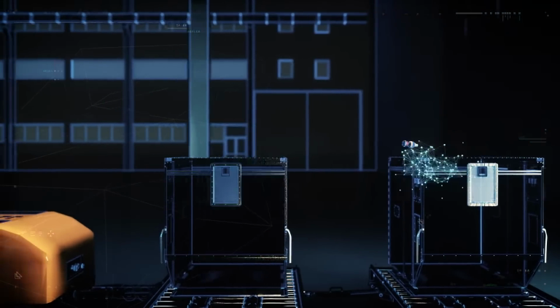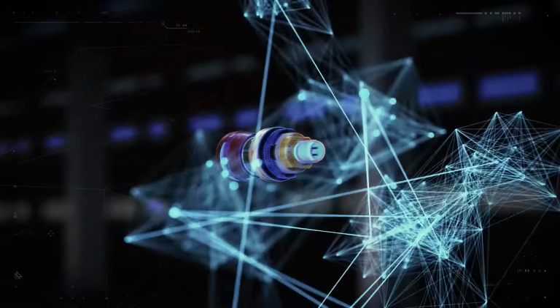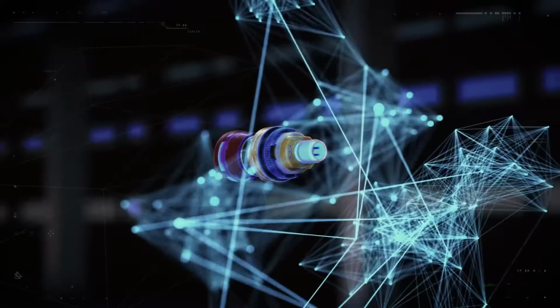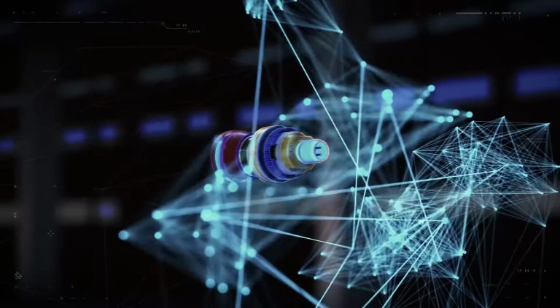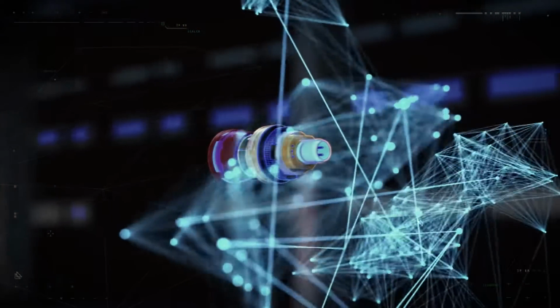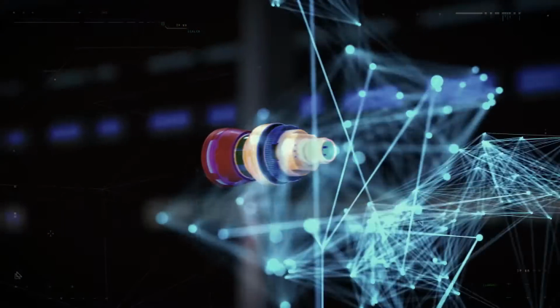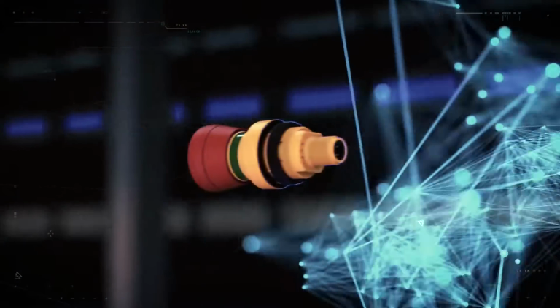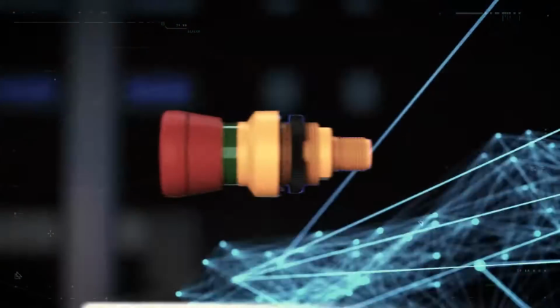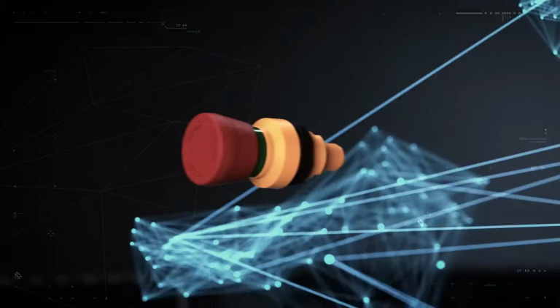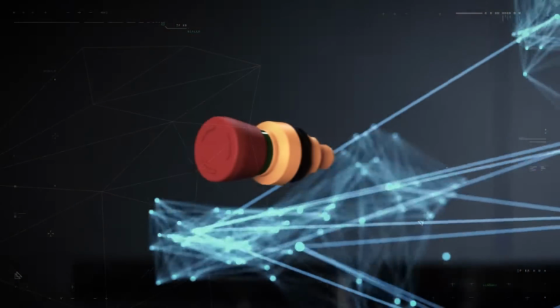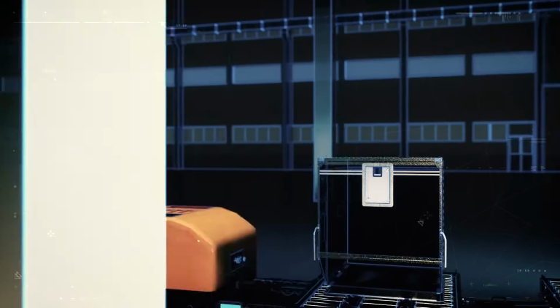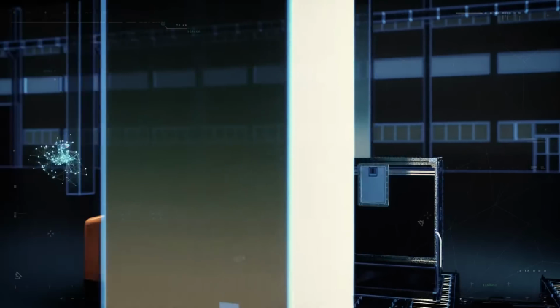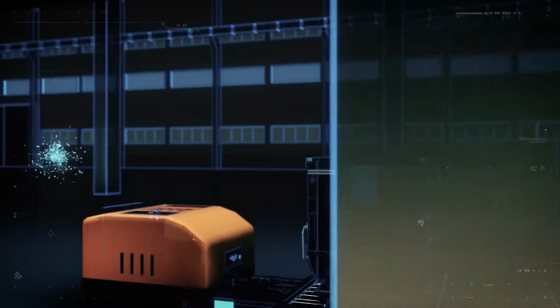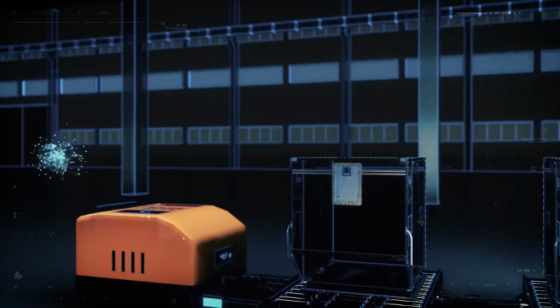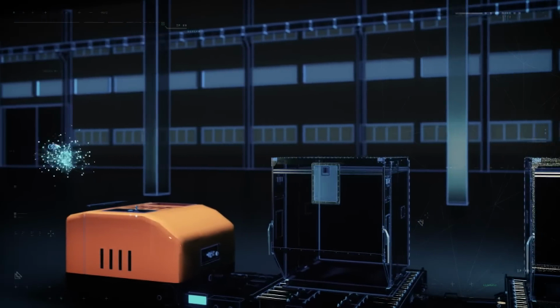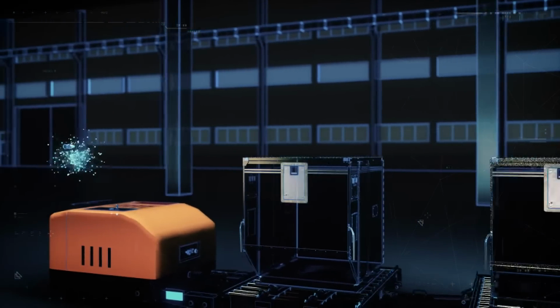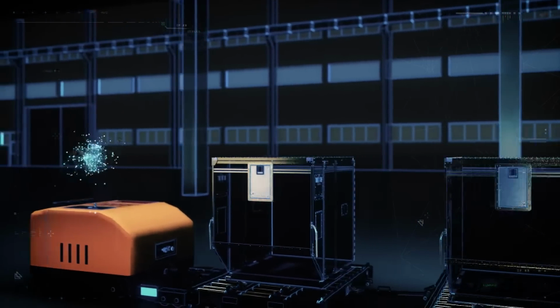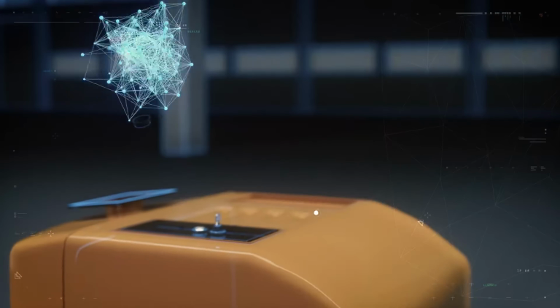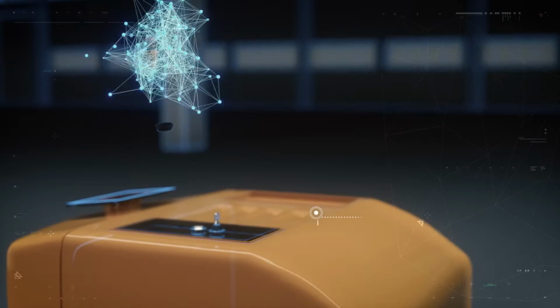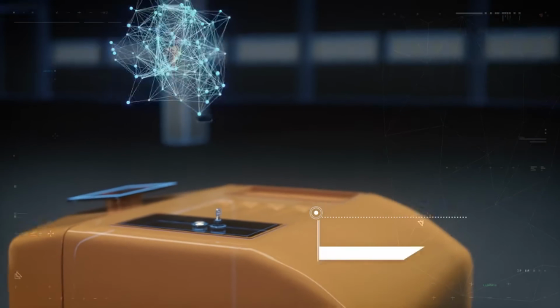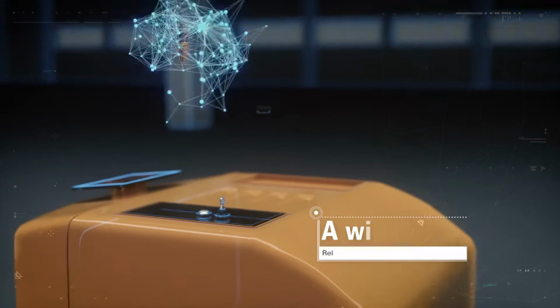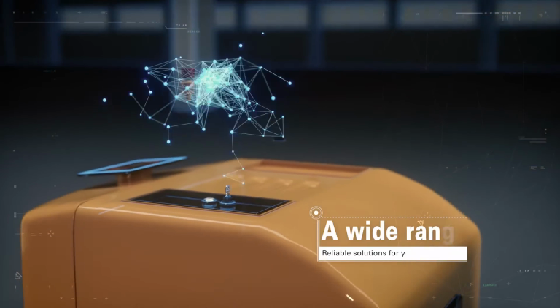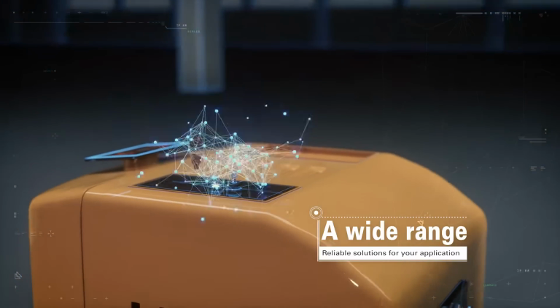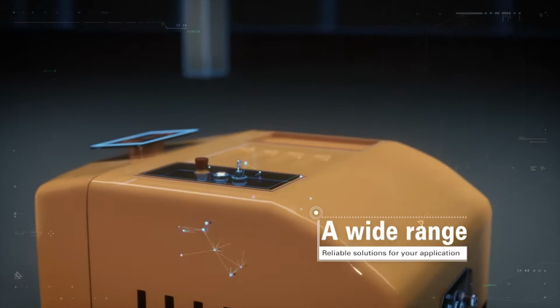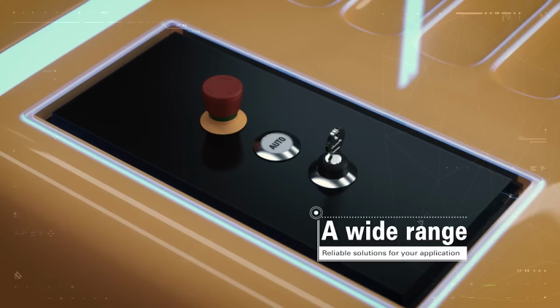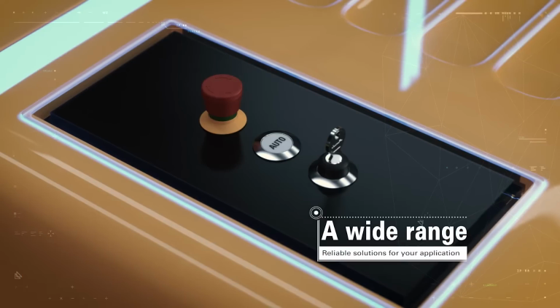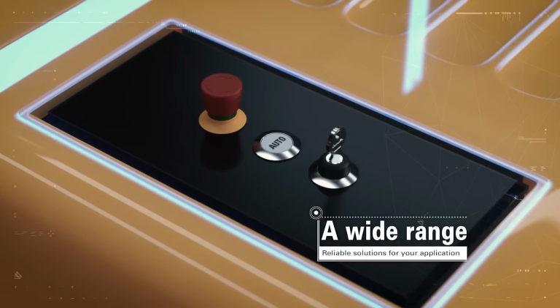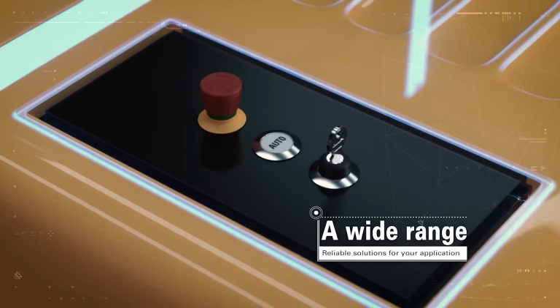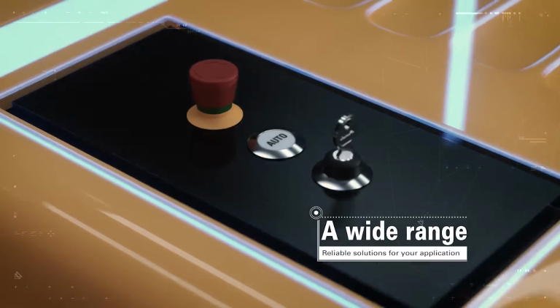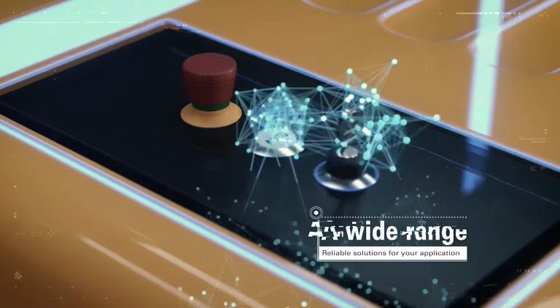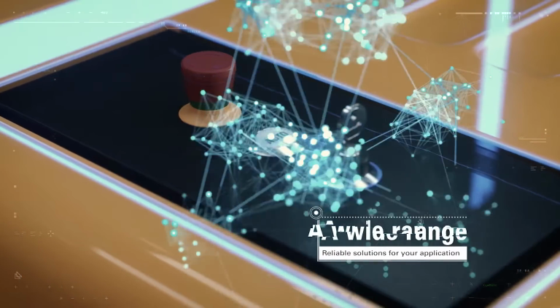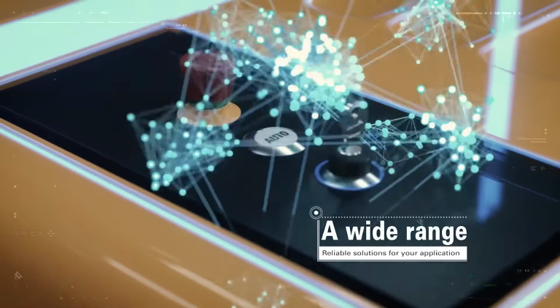Both assembly and operation are child's play. With Ramo you'll find a solution that works intuitively and reliably.